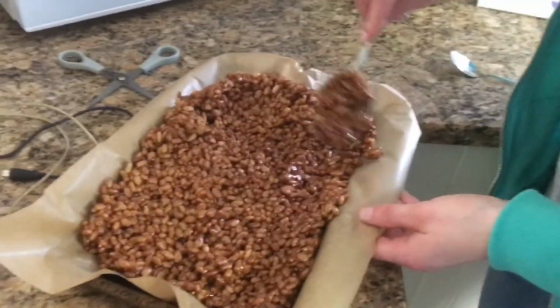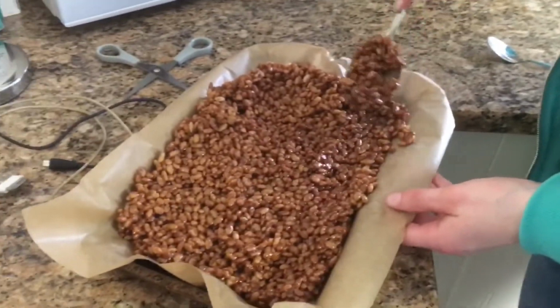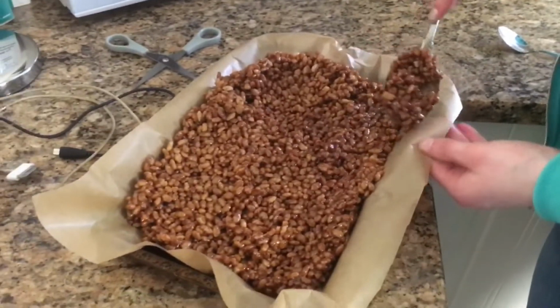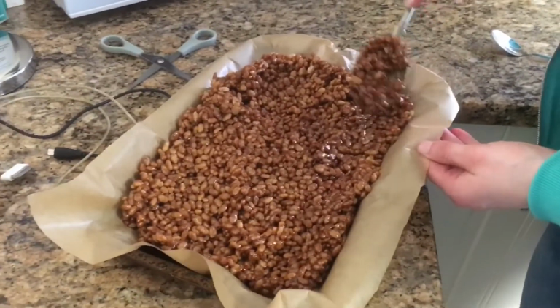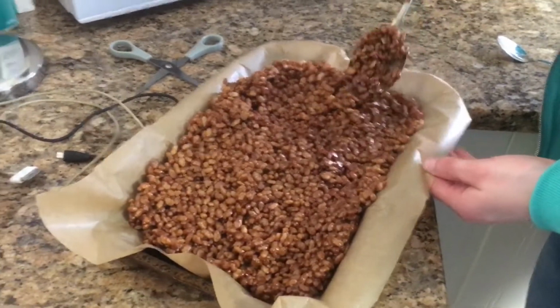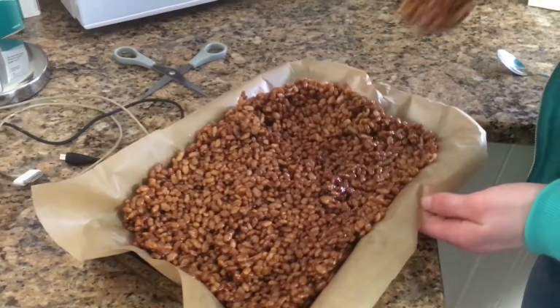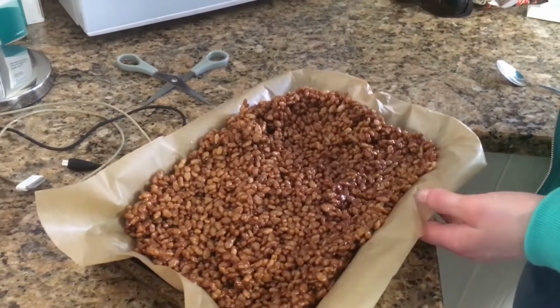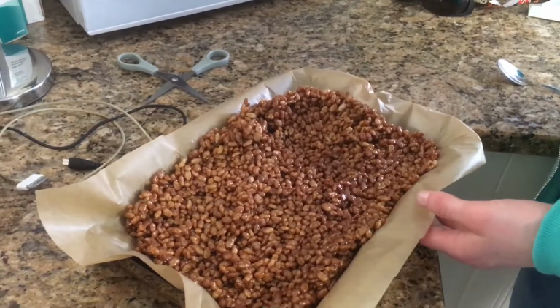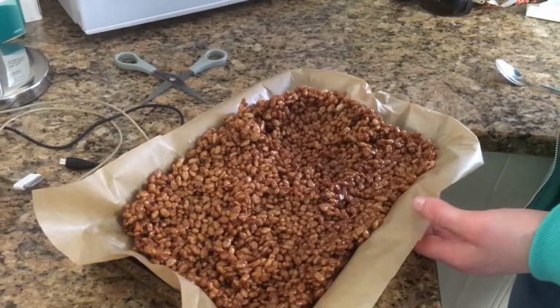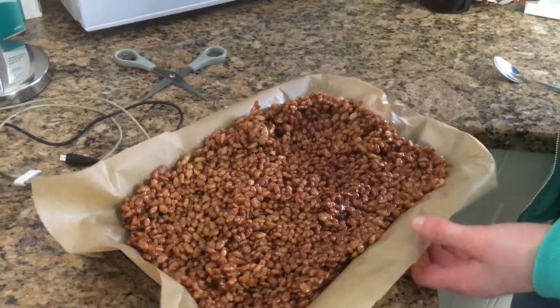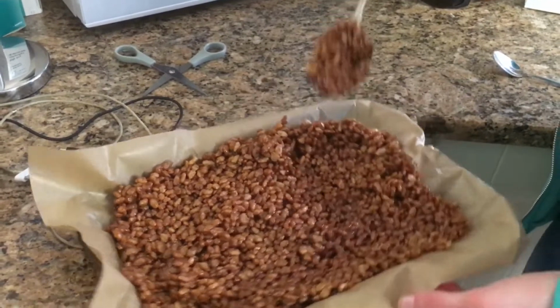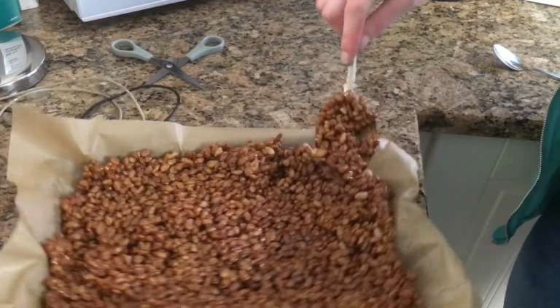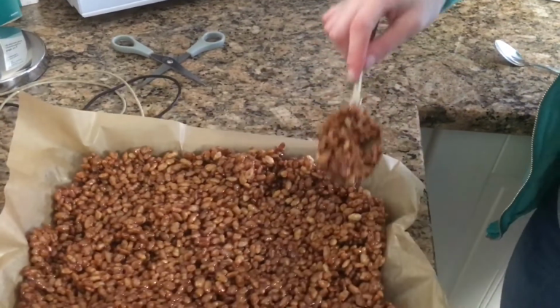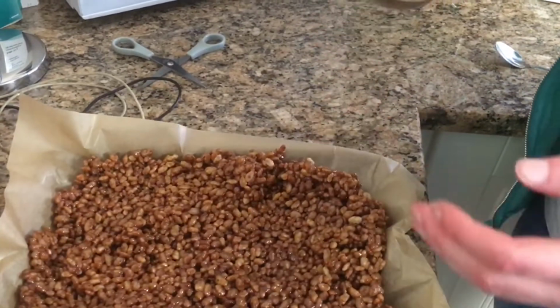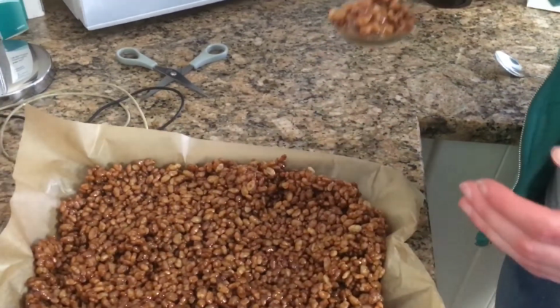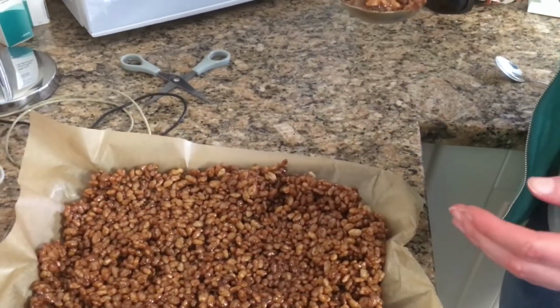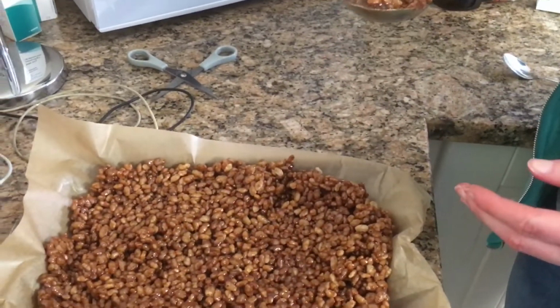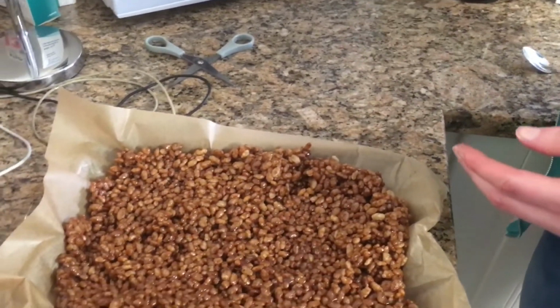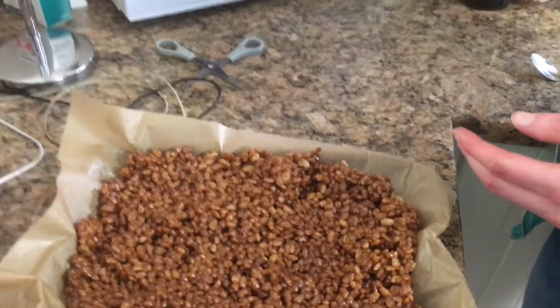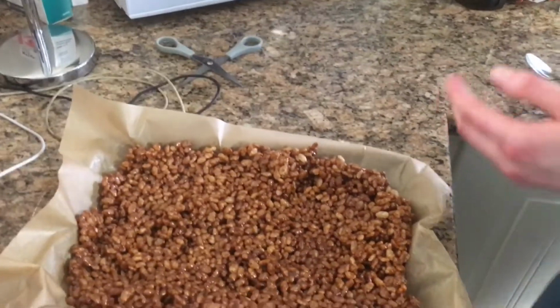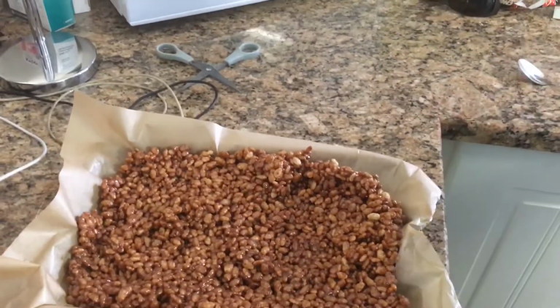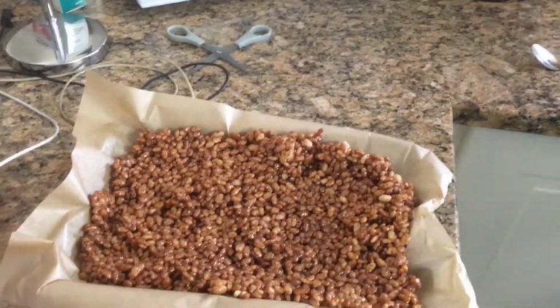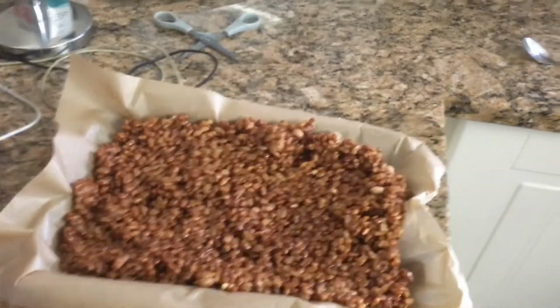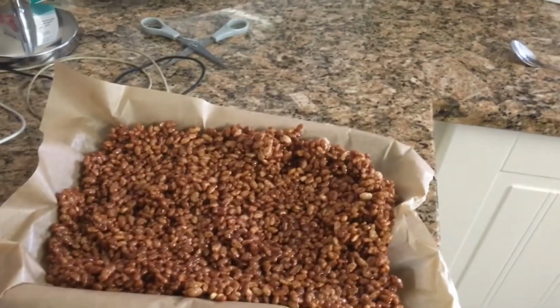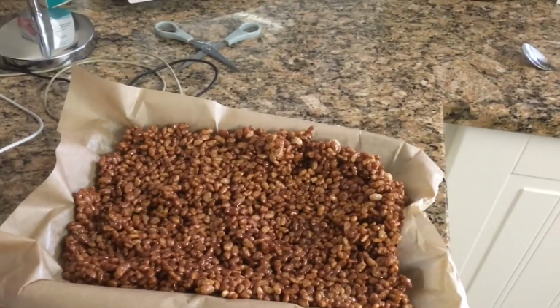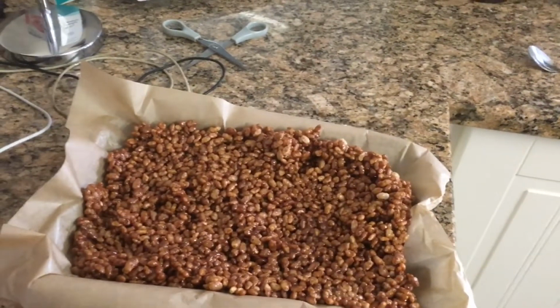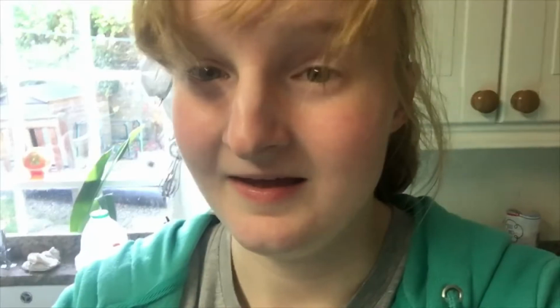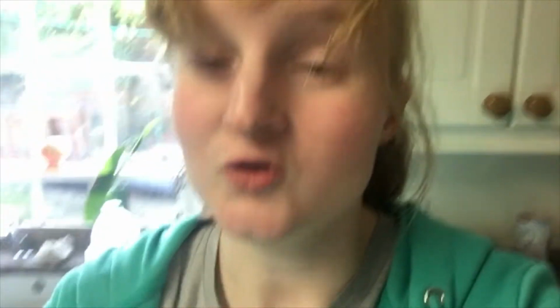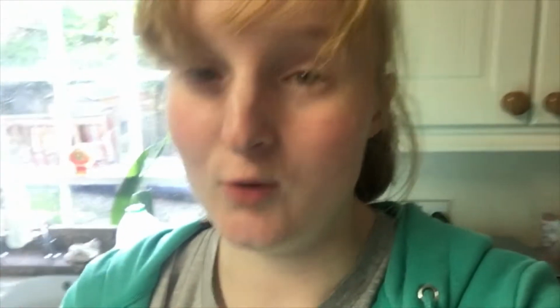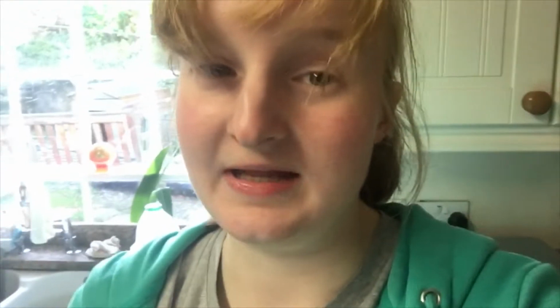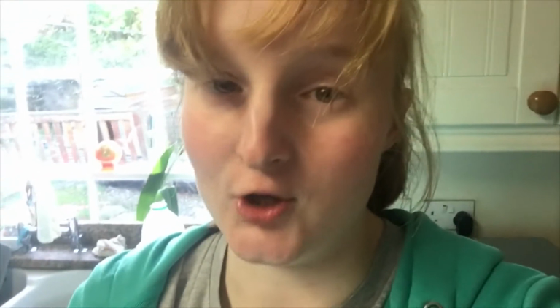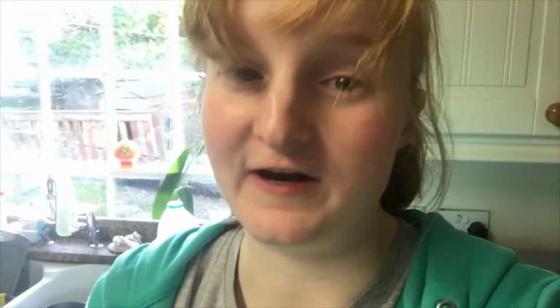Does it taste all right though? I need to get a new spoon. Be clean guys, be clean. So now we're gonna leave it in the fridge.